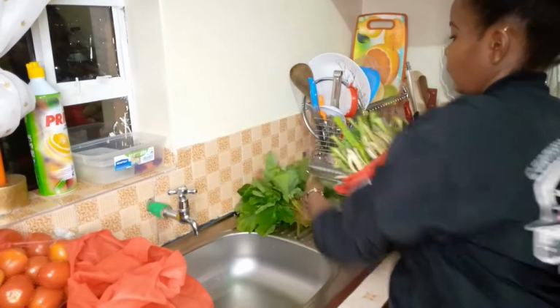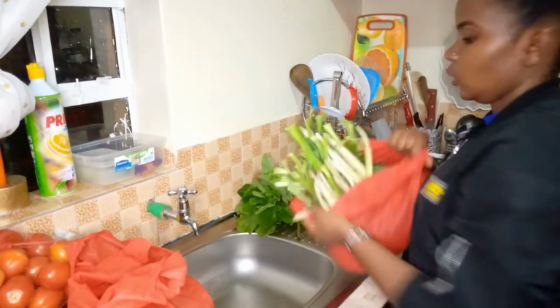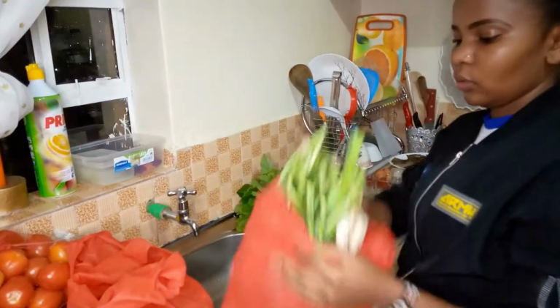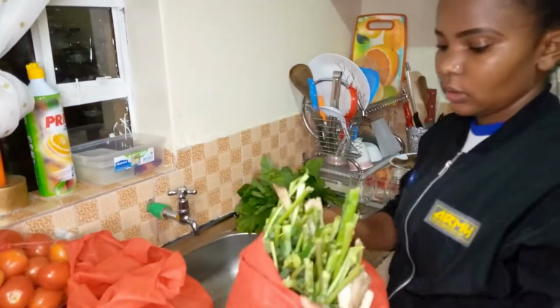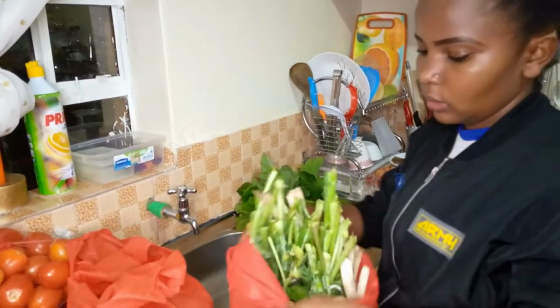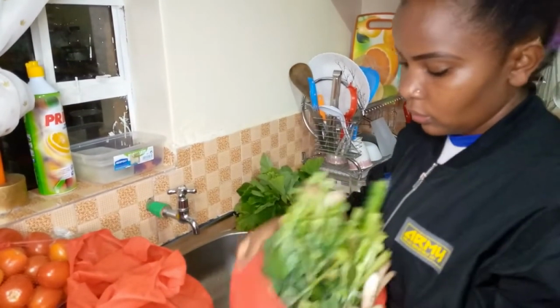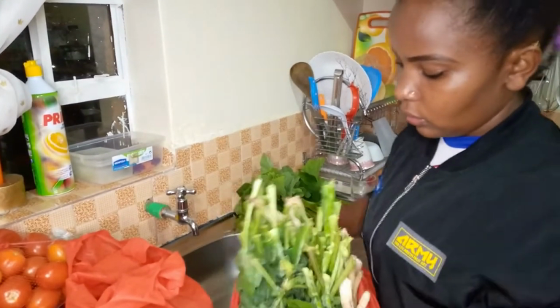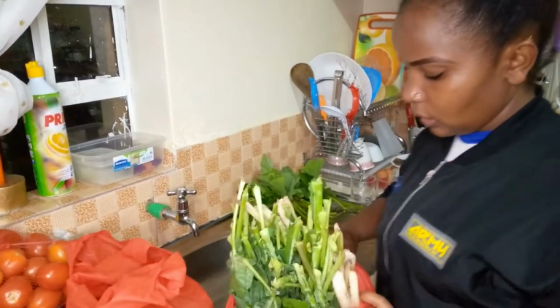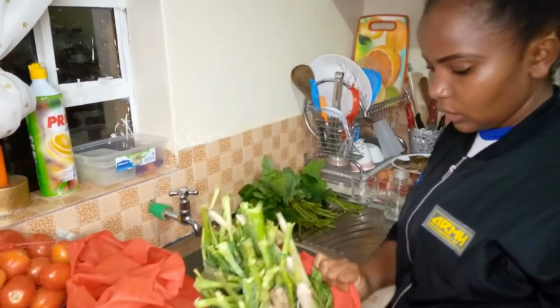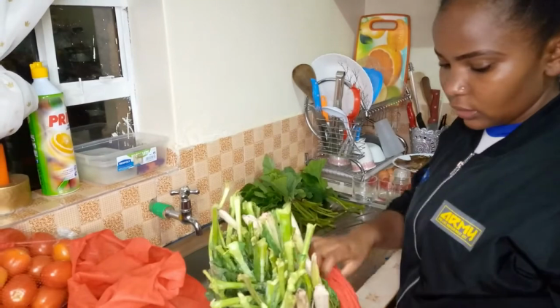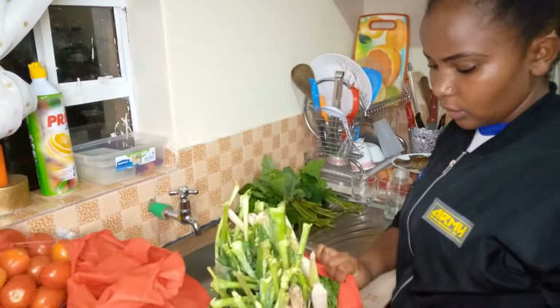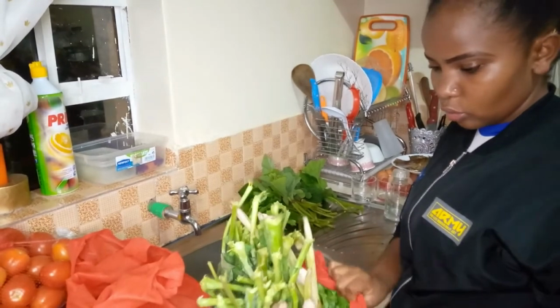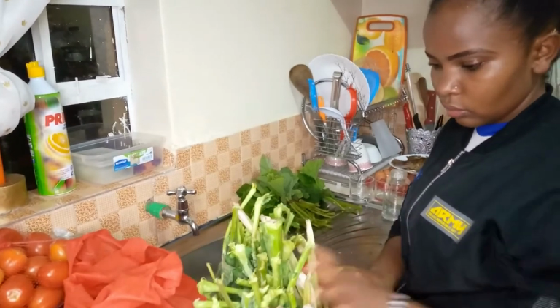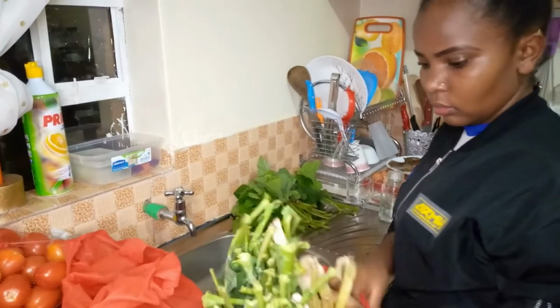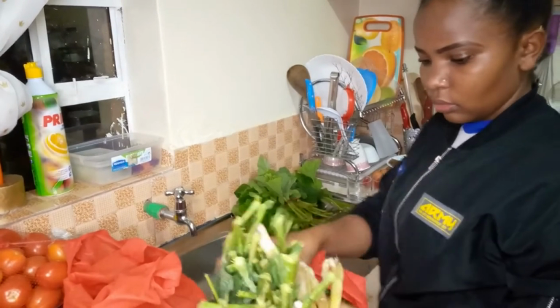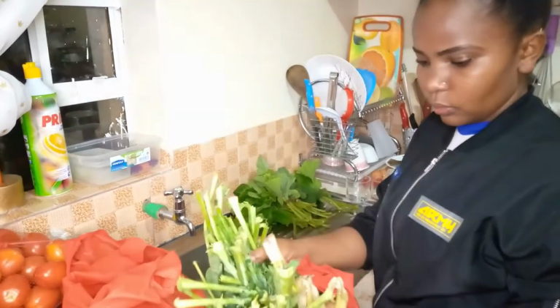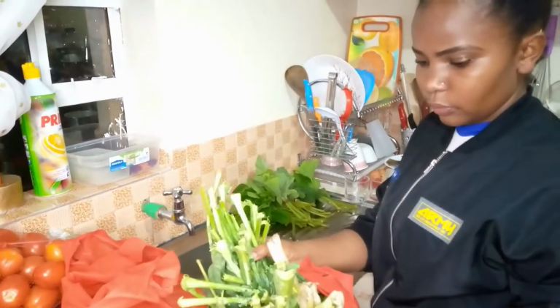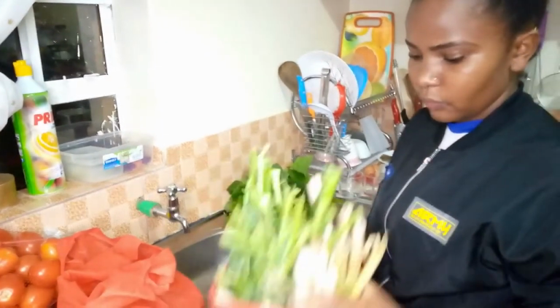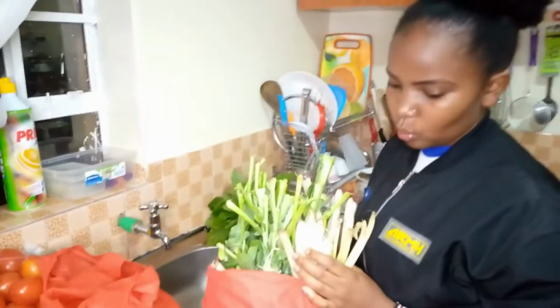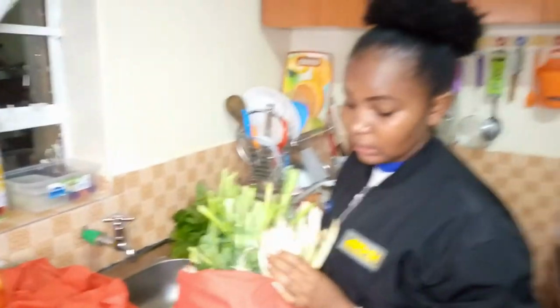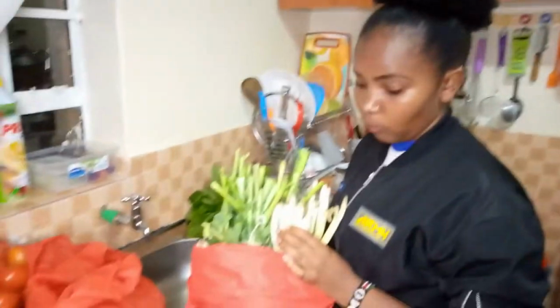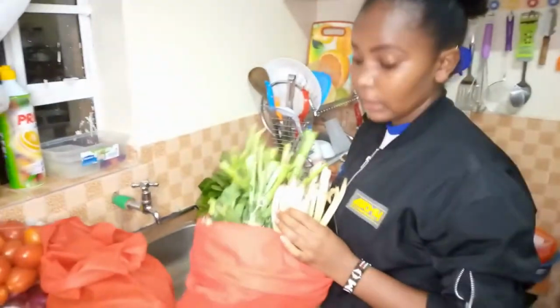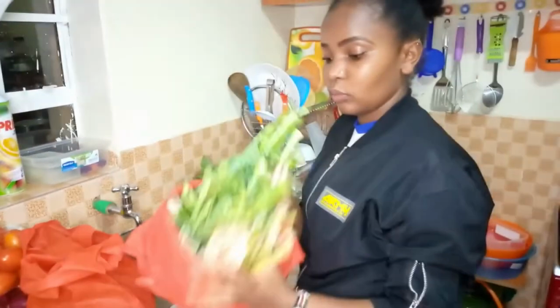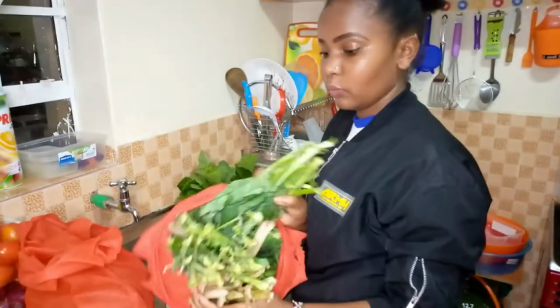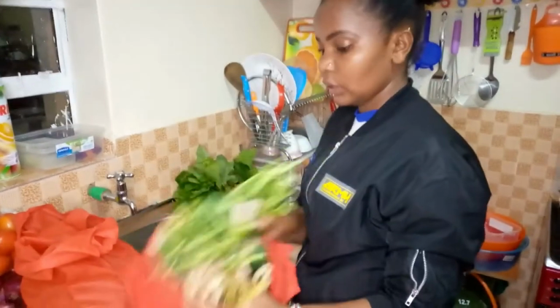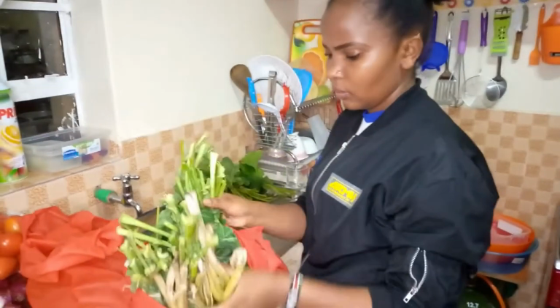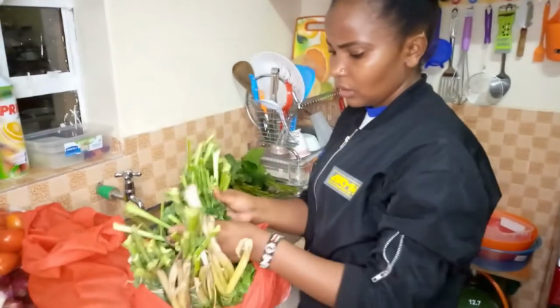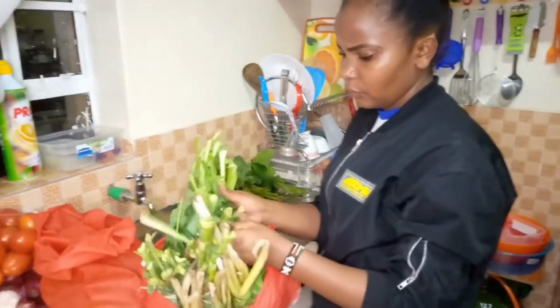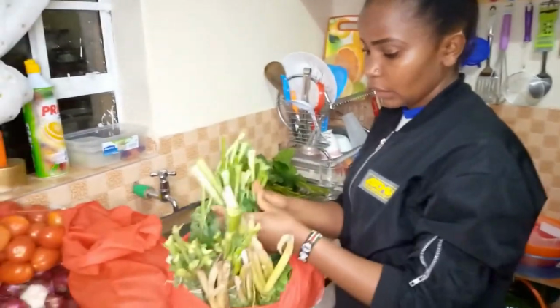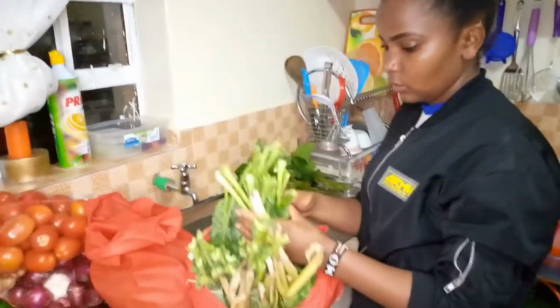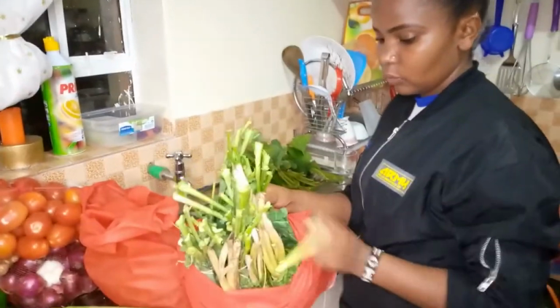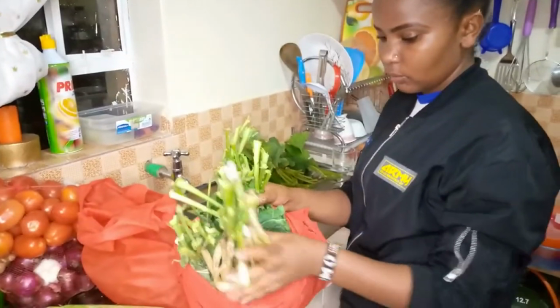I also got kale and spinach. The kale was for 80 bob, and the spinach was going for 80 bob as well — three for 20 bob.